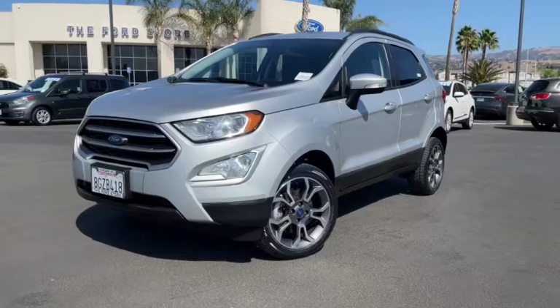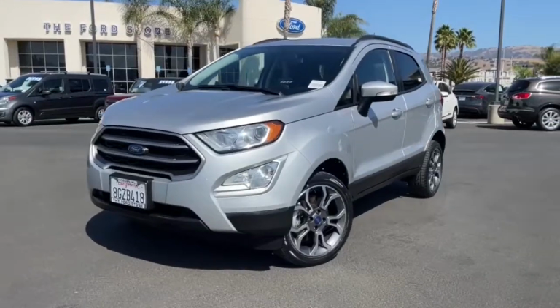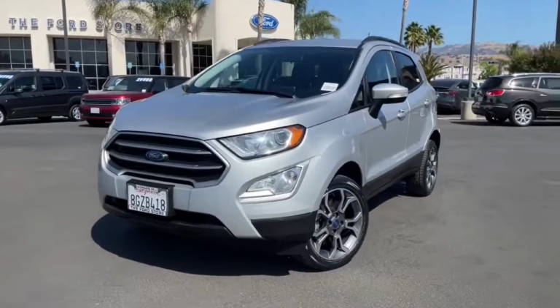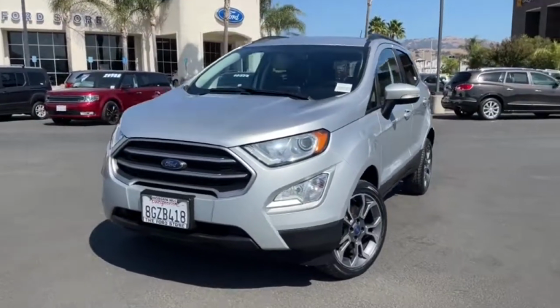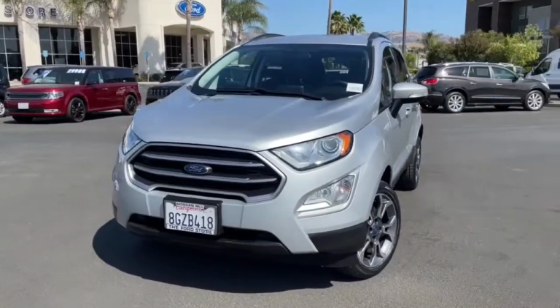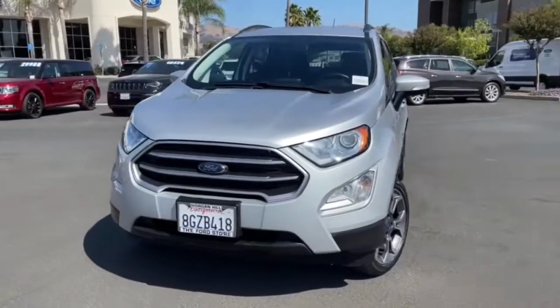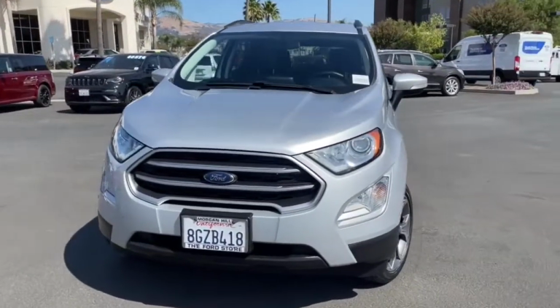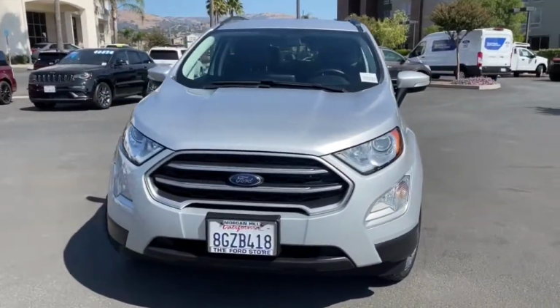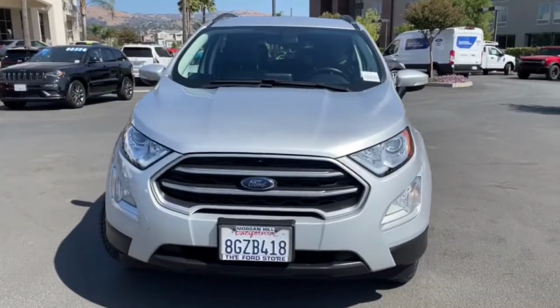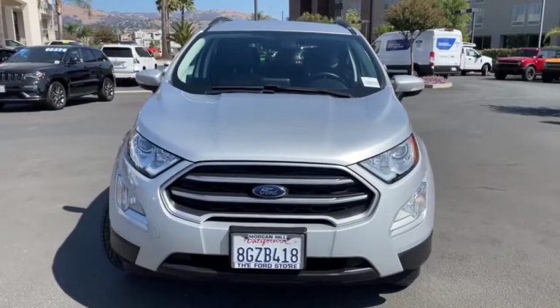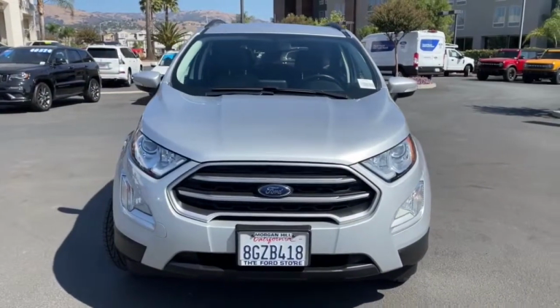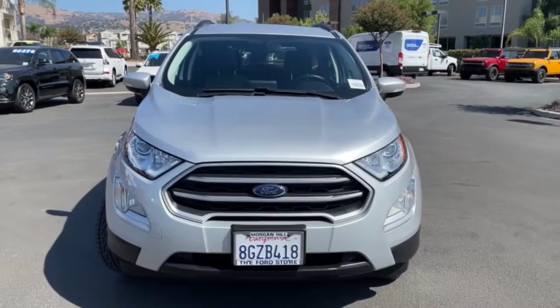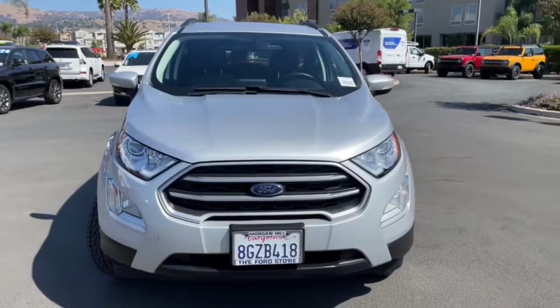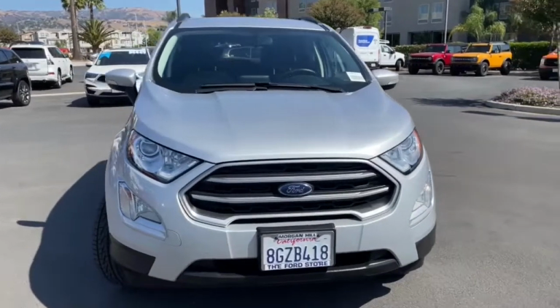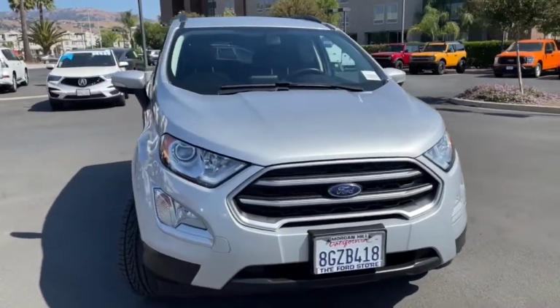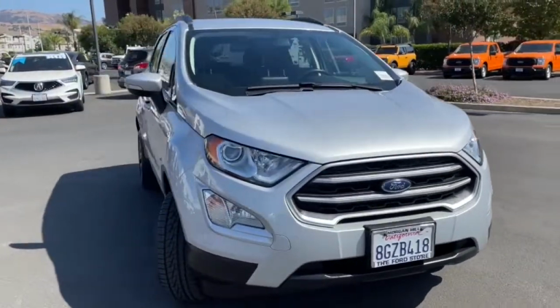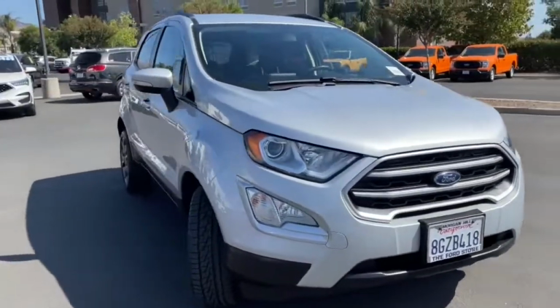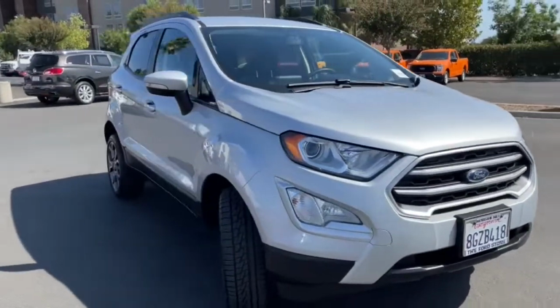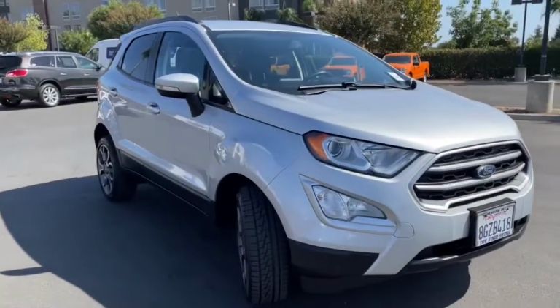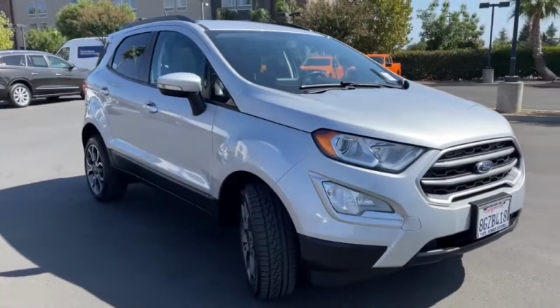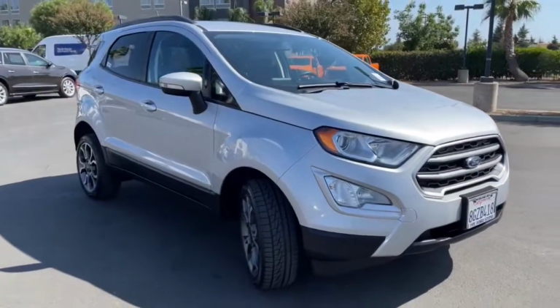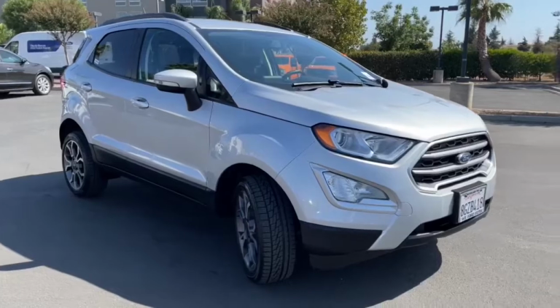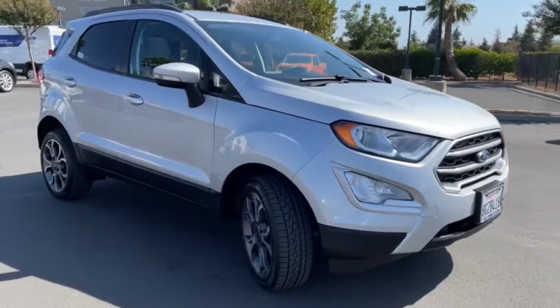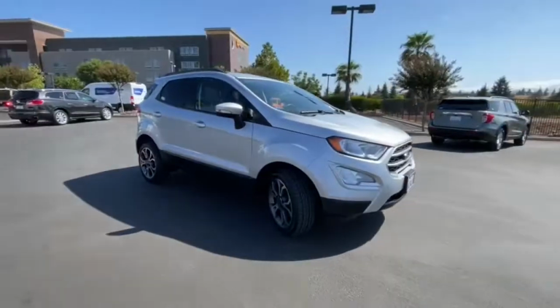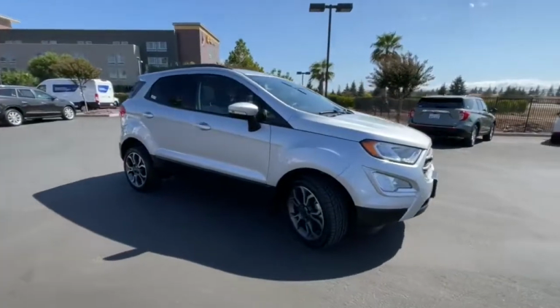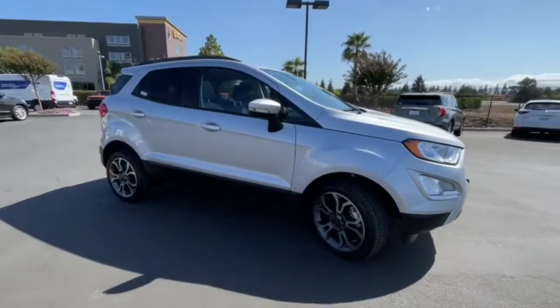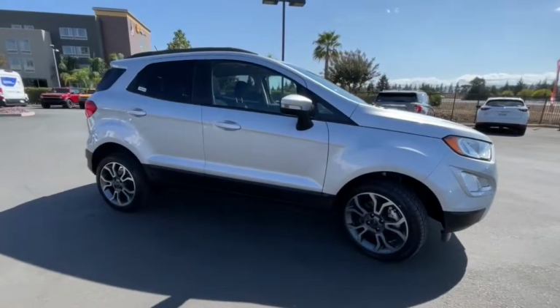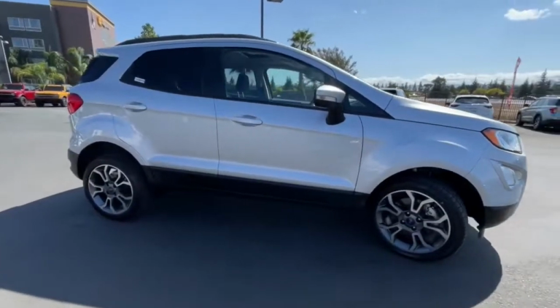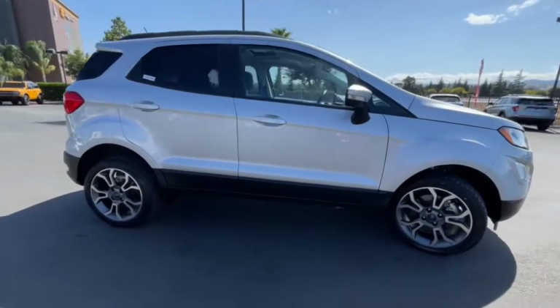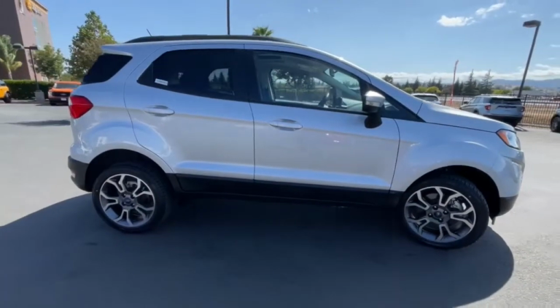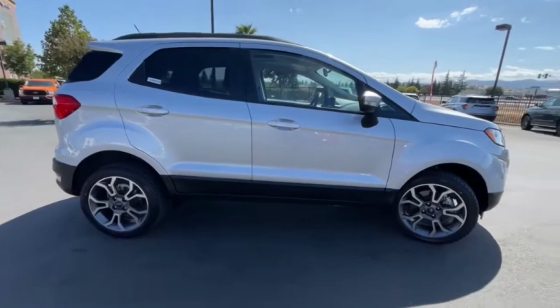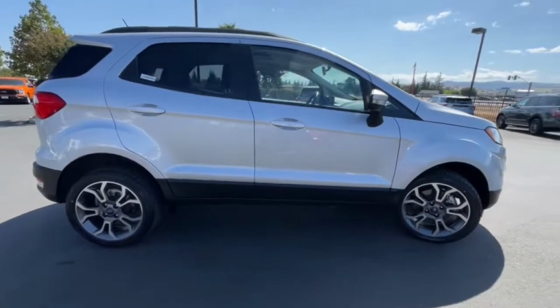You will be amazed by this 2018 Ford EcoSport. With less than 50,000 miles on the odometer, this vehicle stands out from the rest. Whether you're on a family road trip or doing the daily drive, the EcoSport is your go-to vehicle.